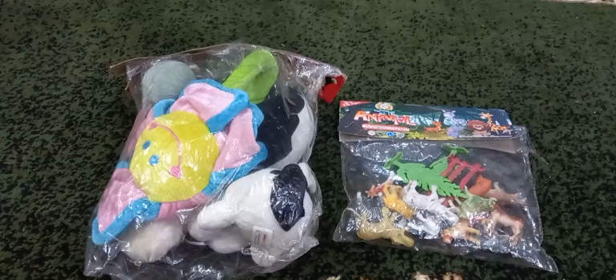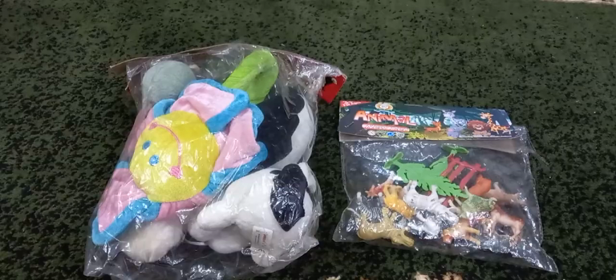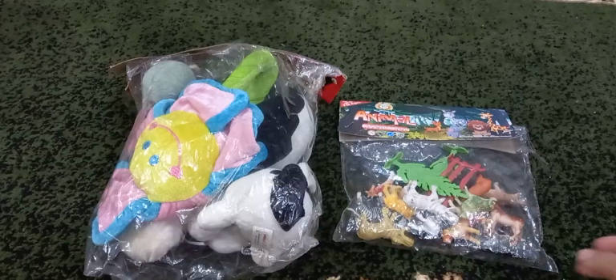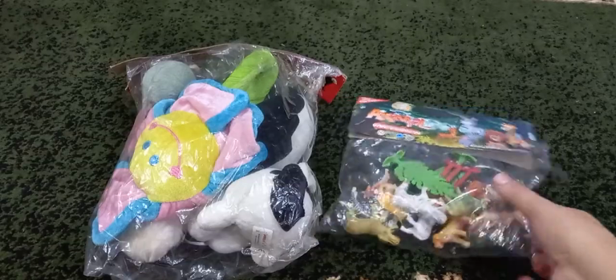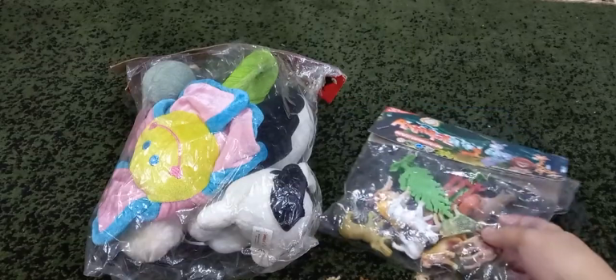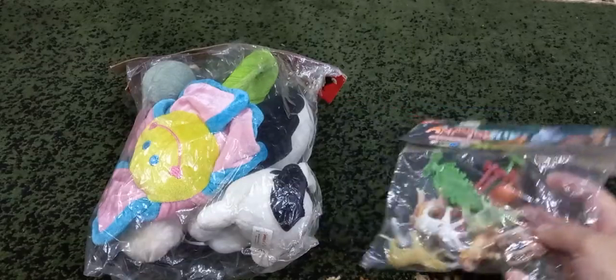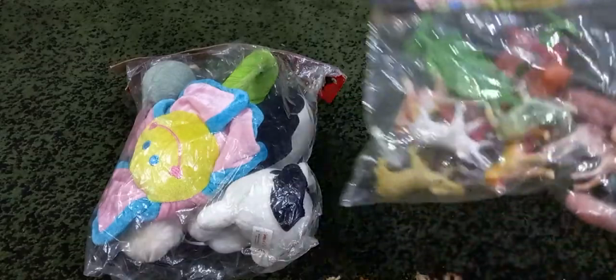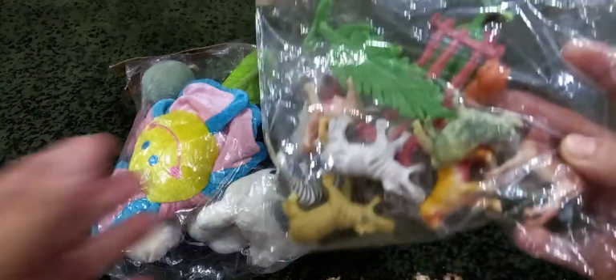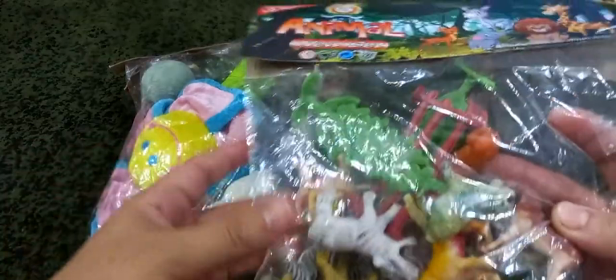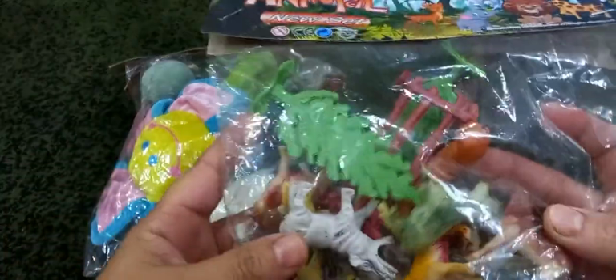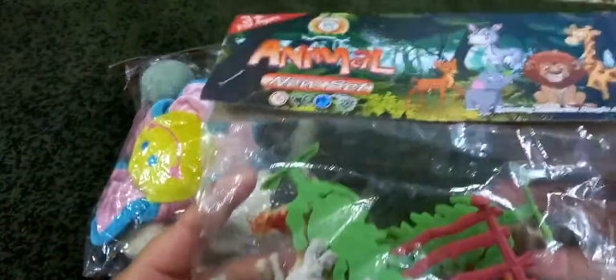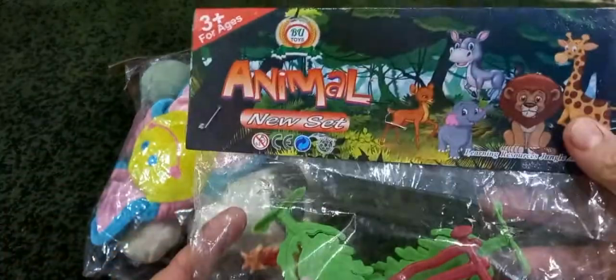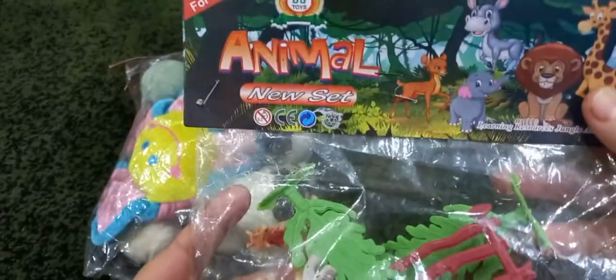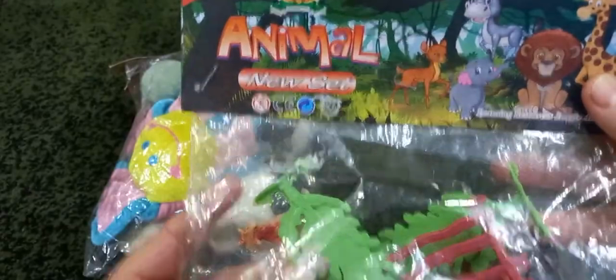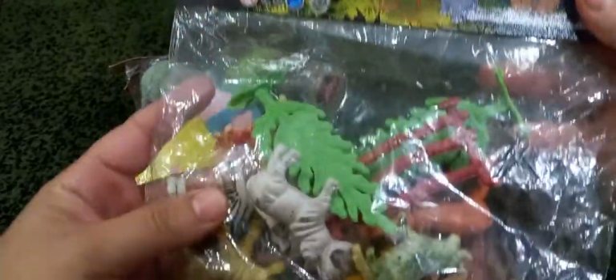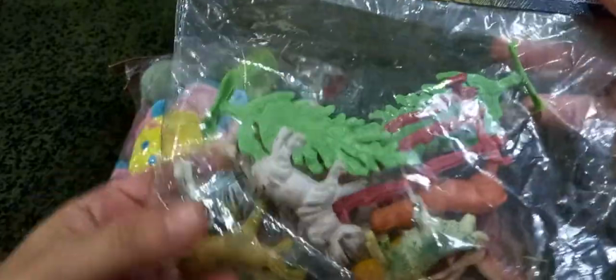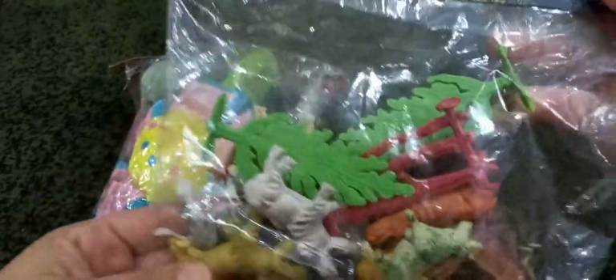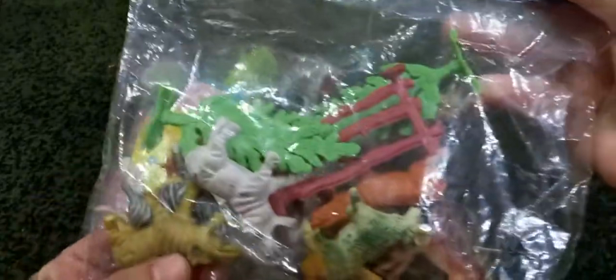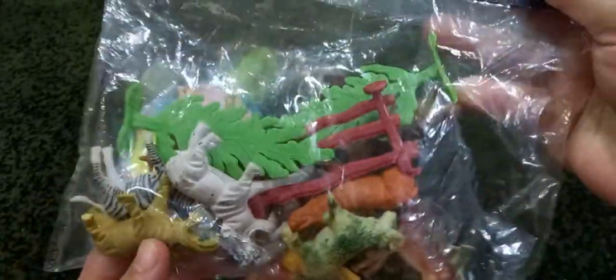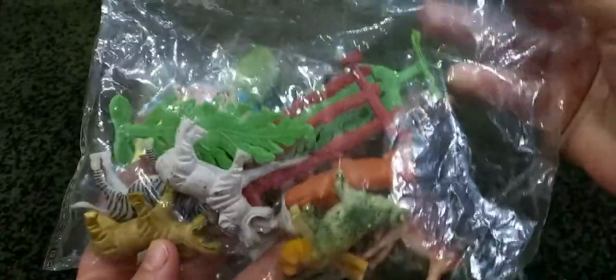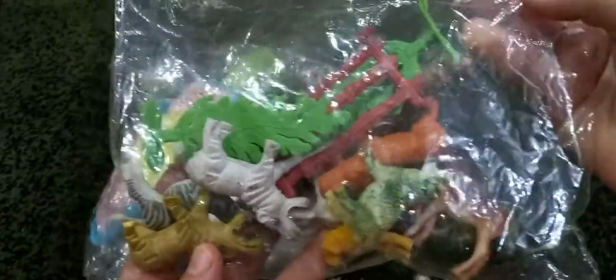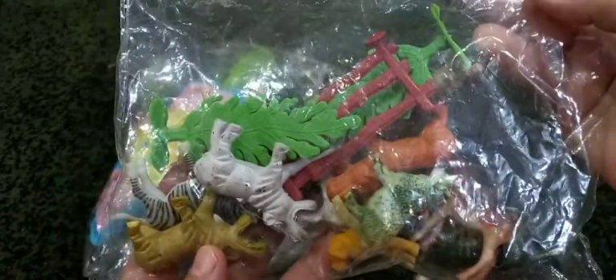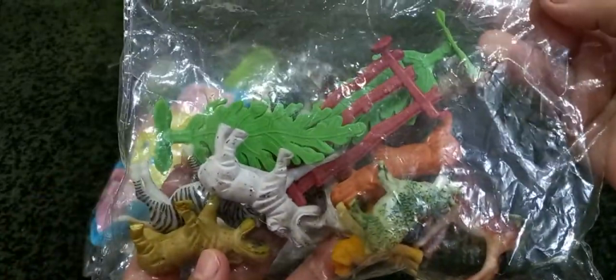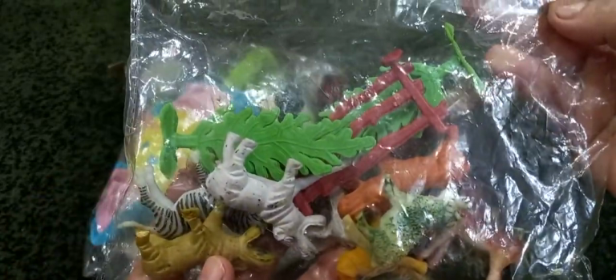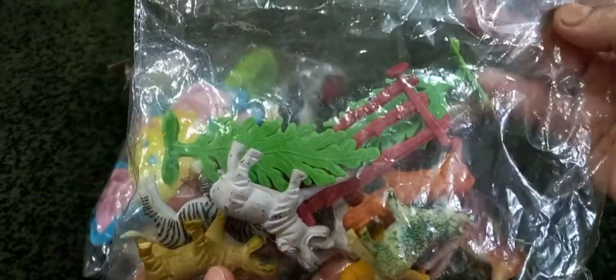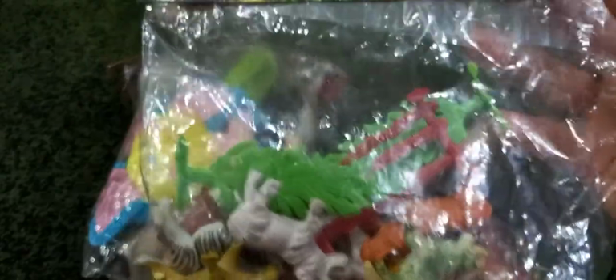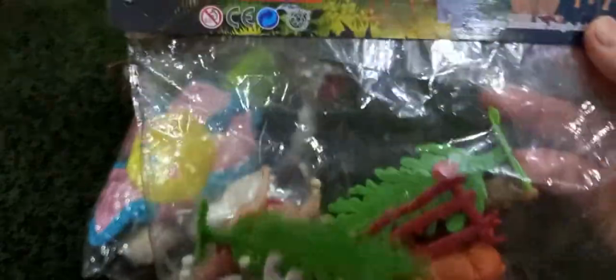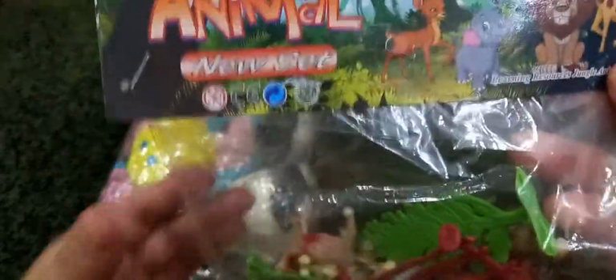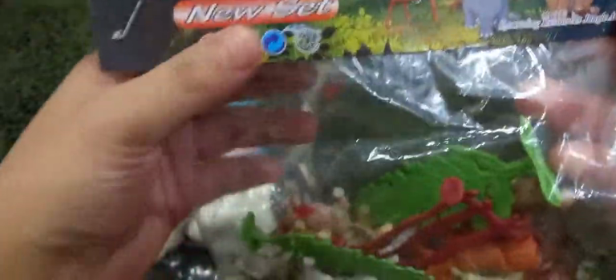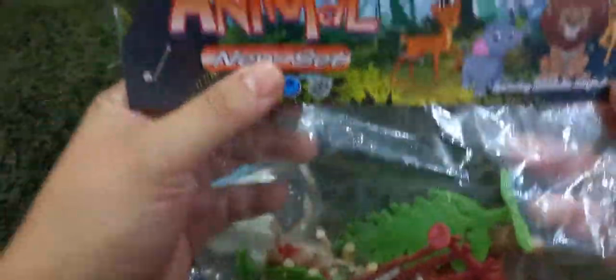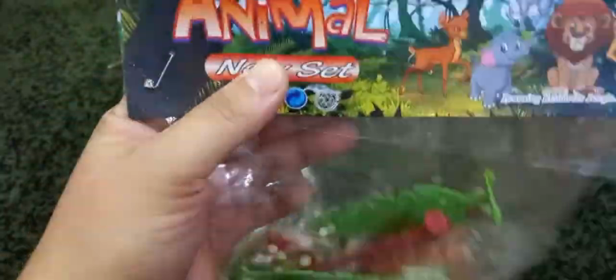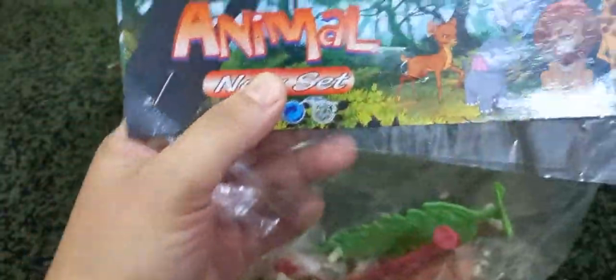Hi kids, today I have some animals for you. Let's open it.